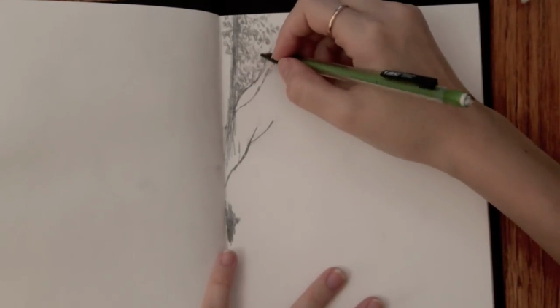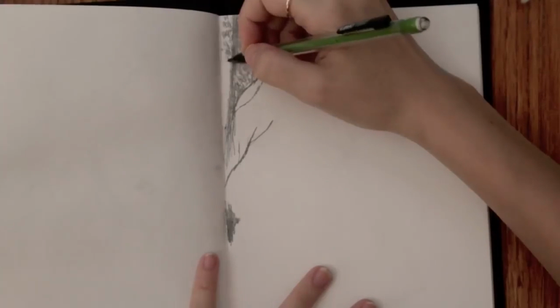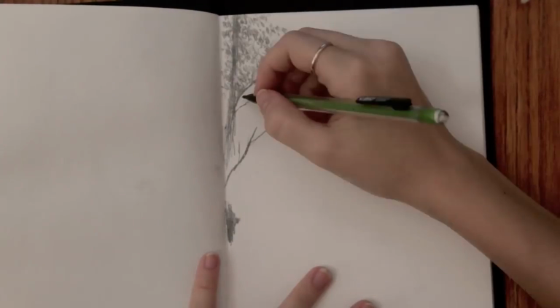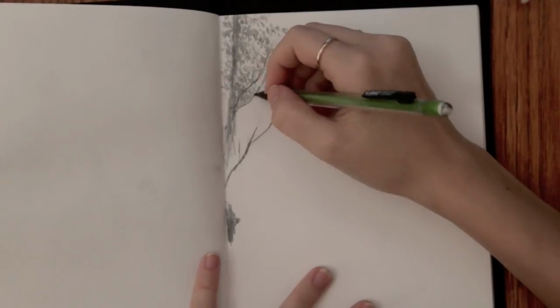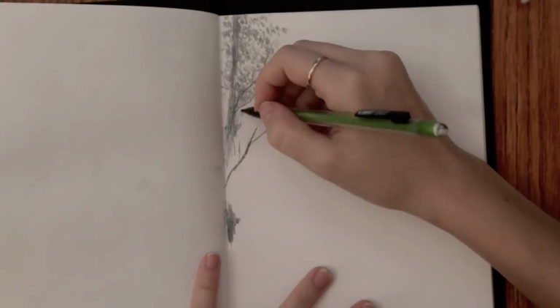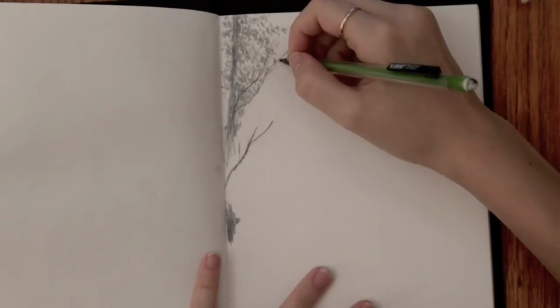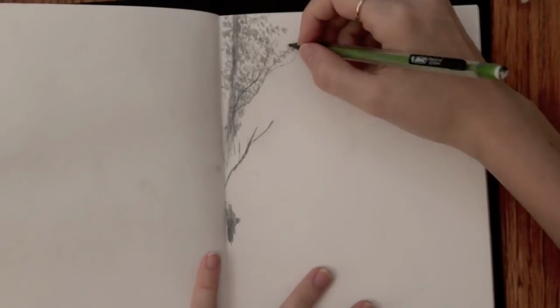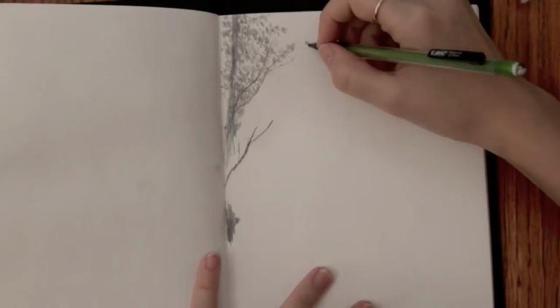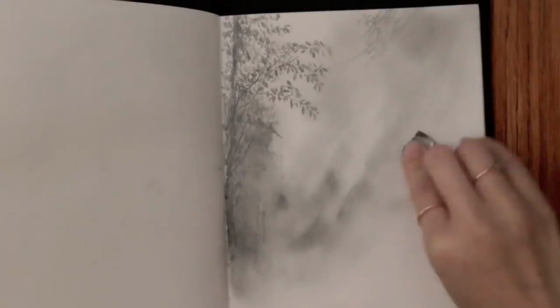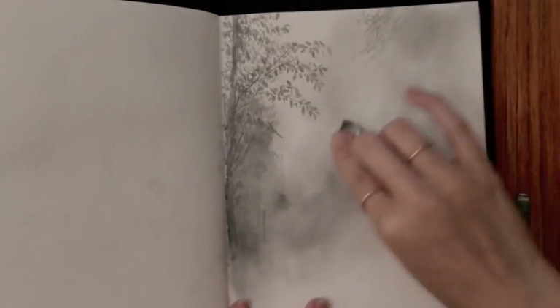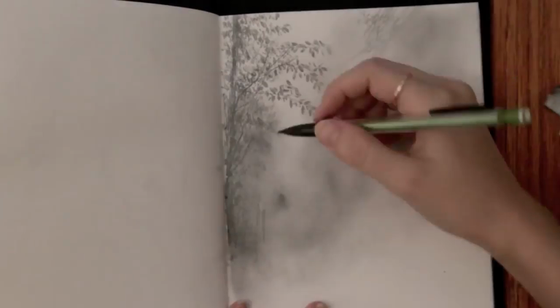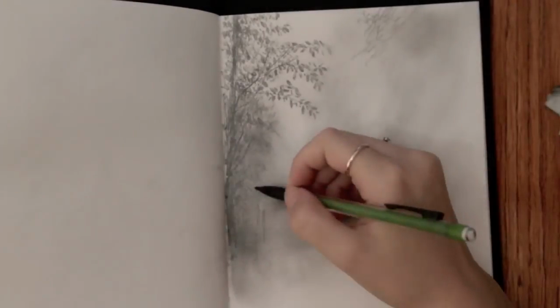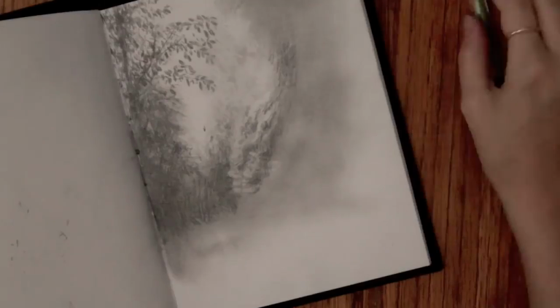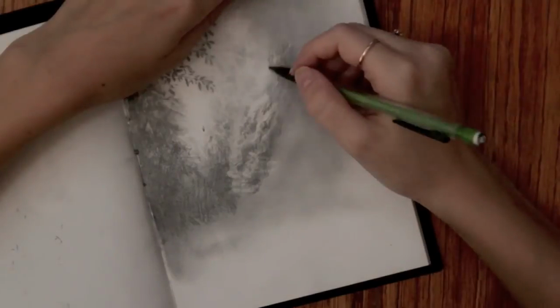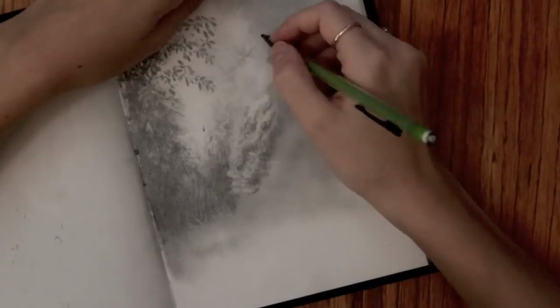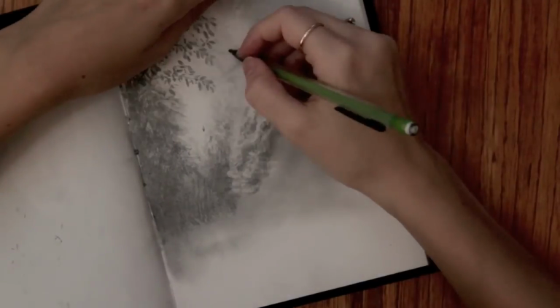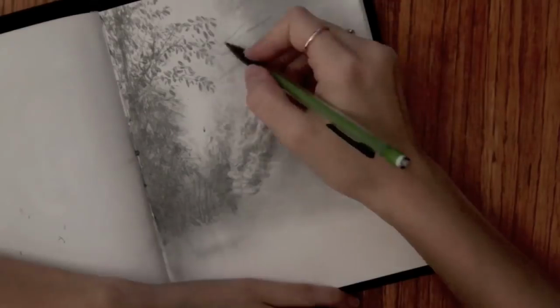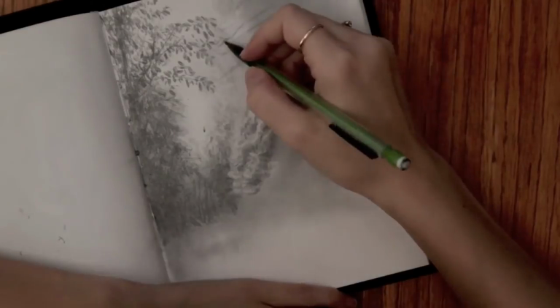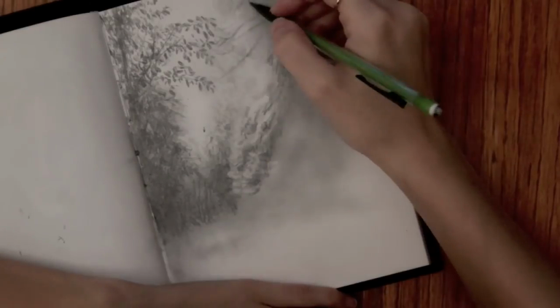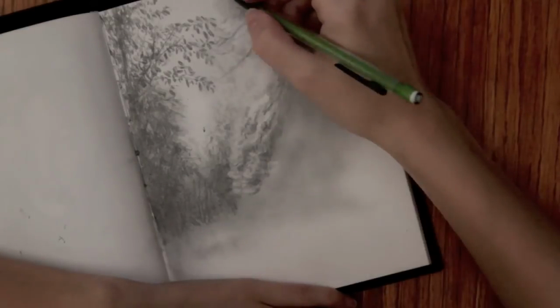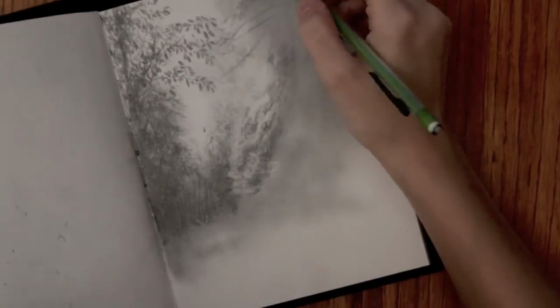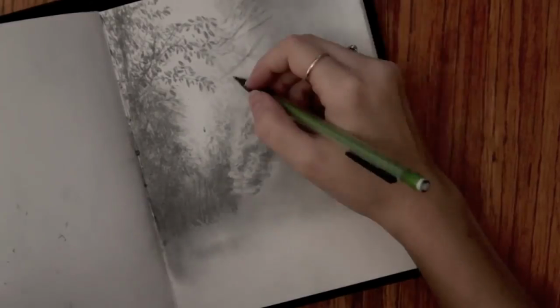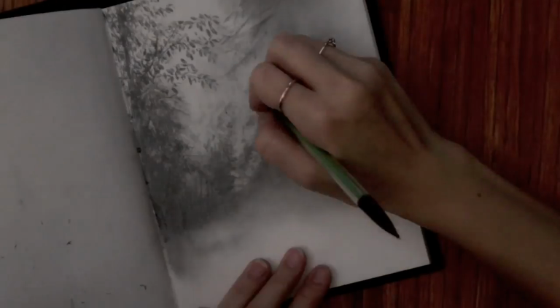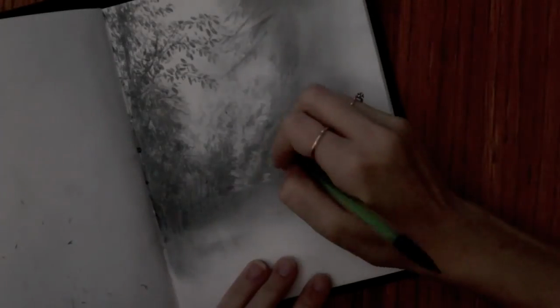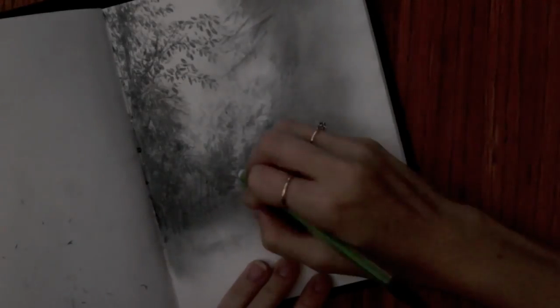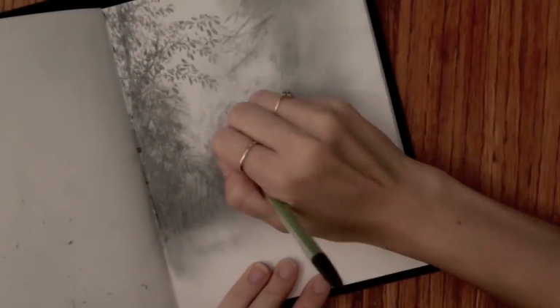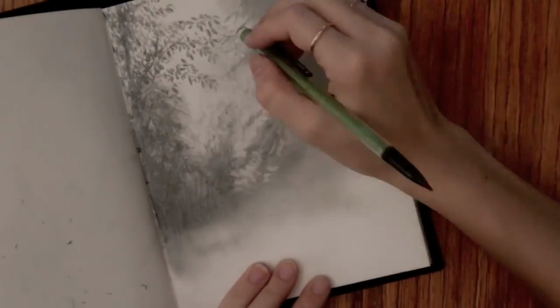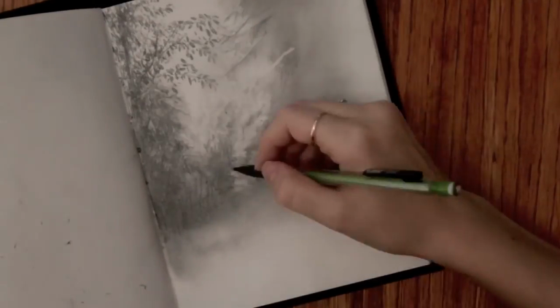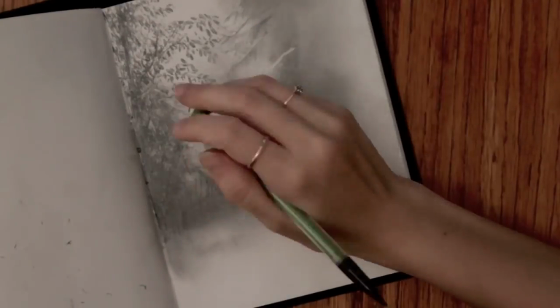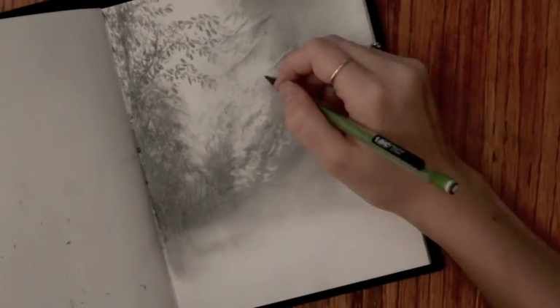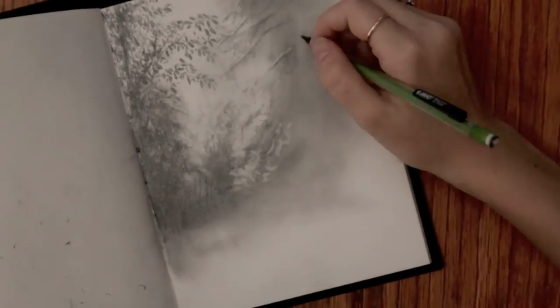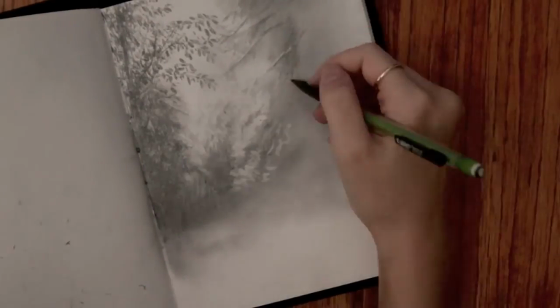This little forest sketch is probably the one that I put the most time into. I just really love the values. I saw a picture on Tumblr that I really liked and I was inspired to draw this little forest.